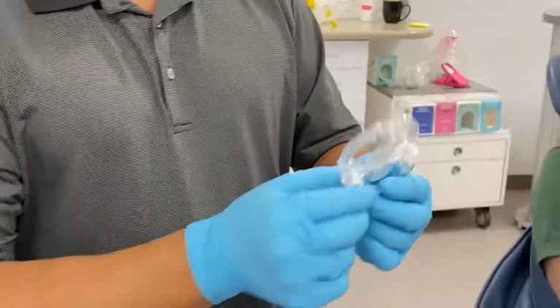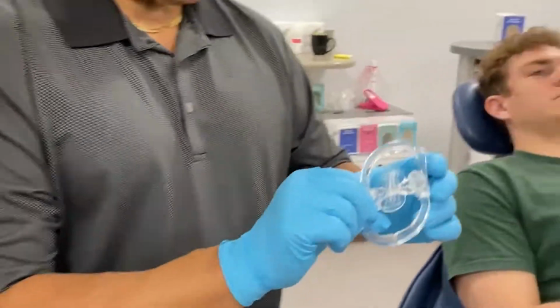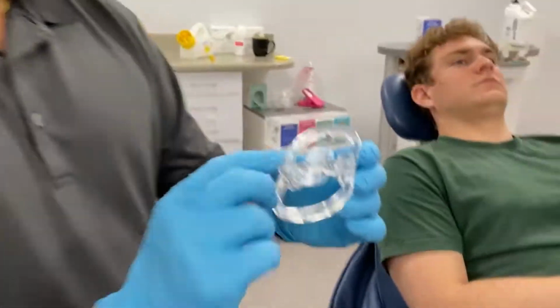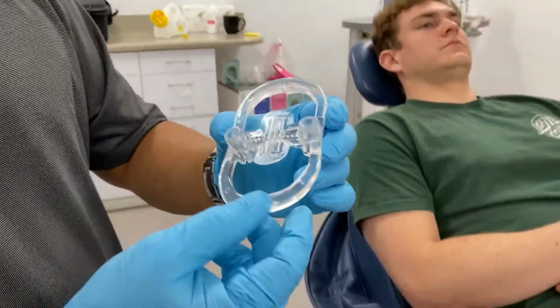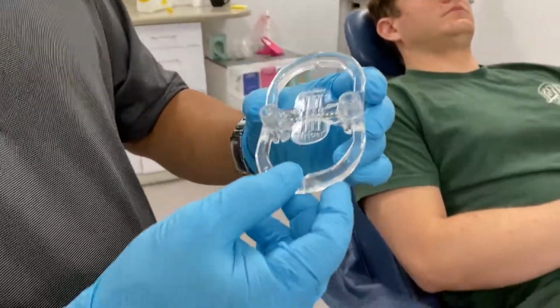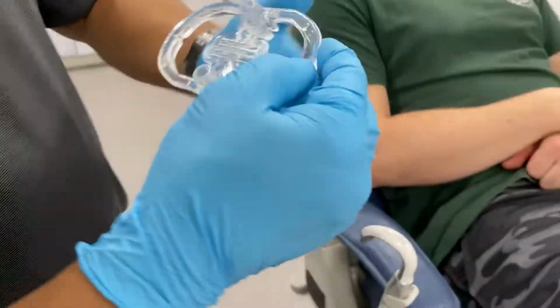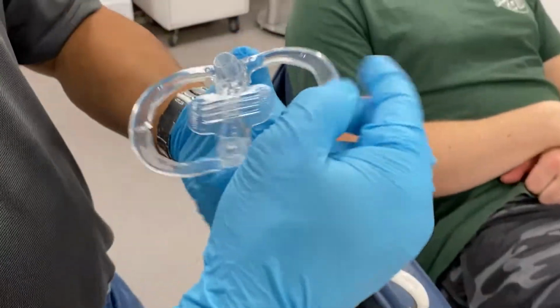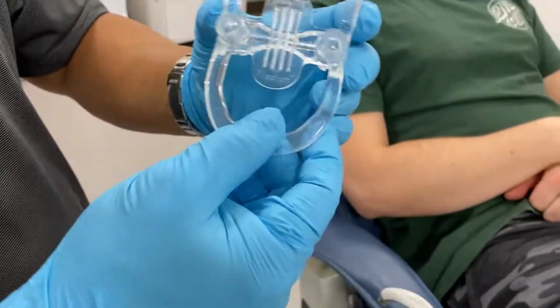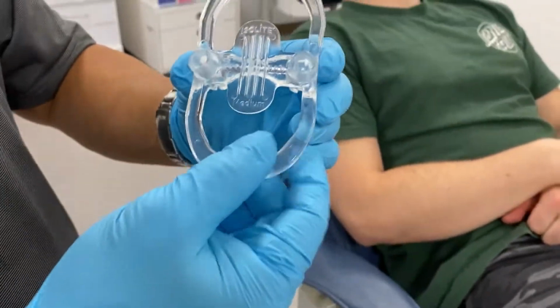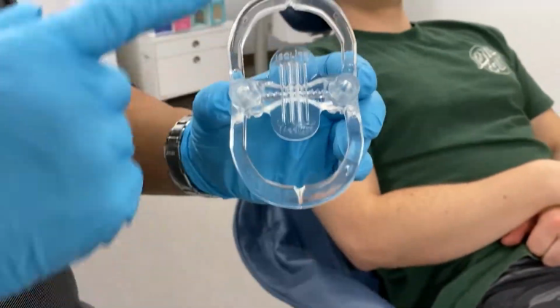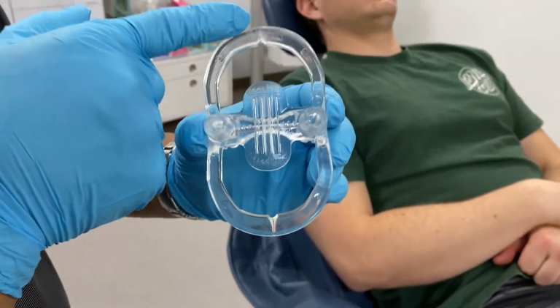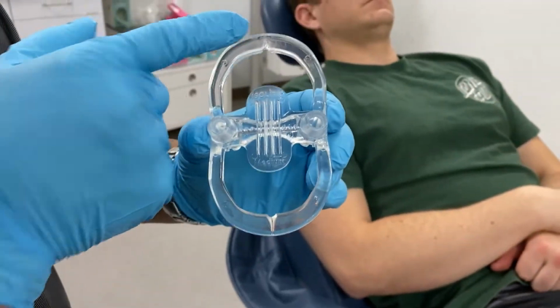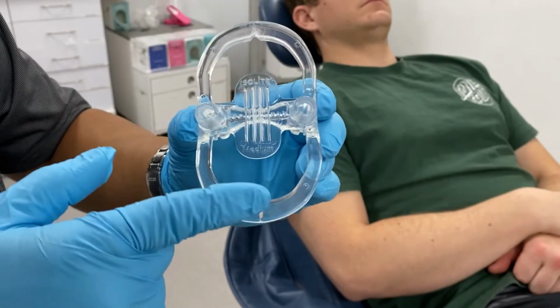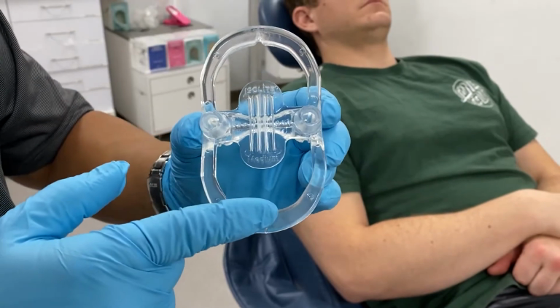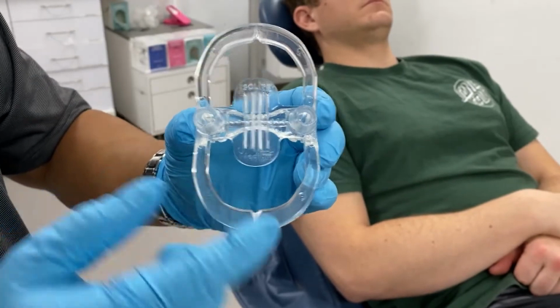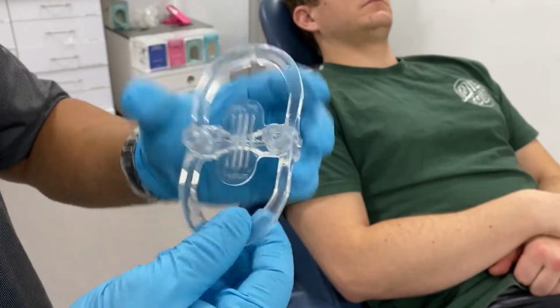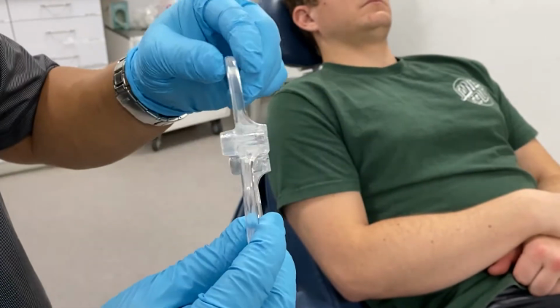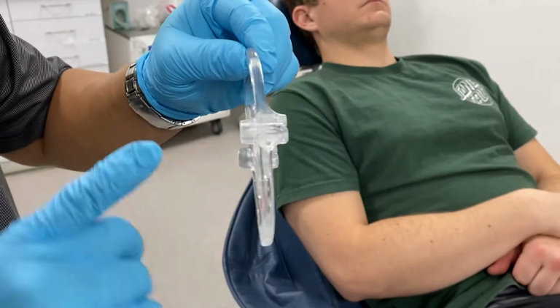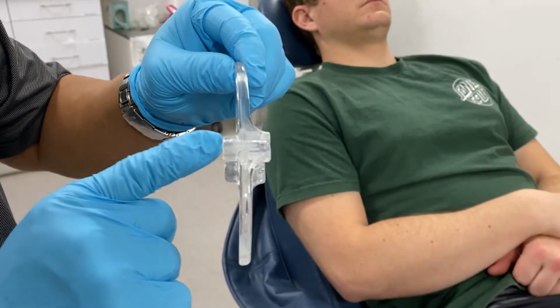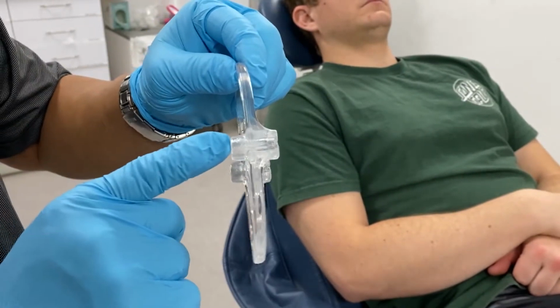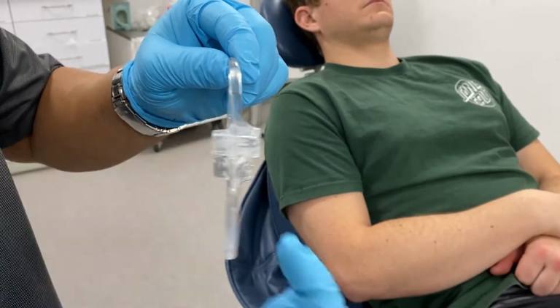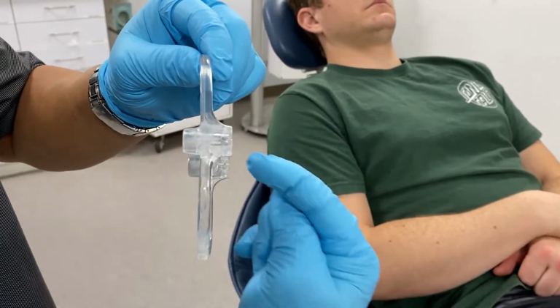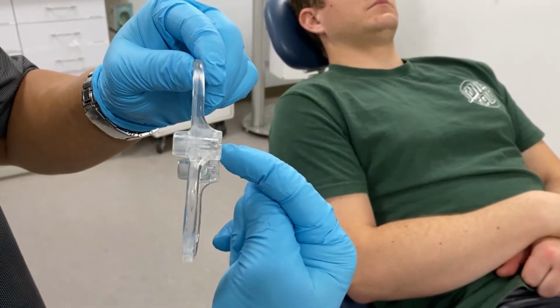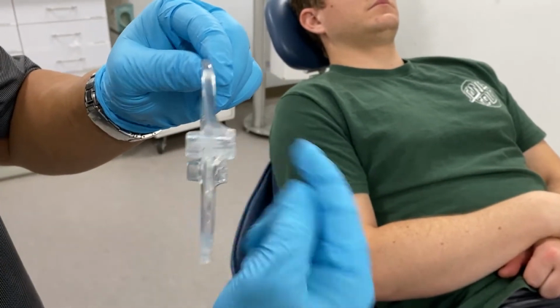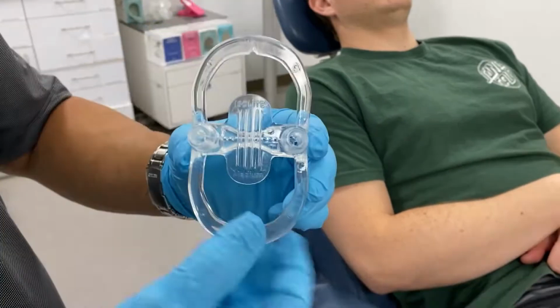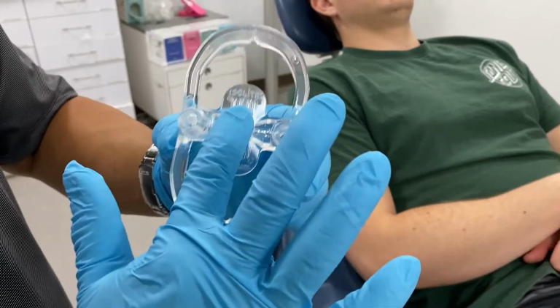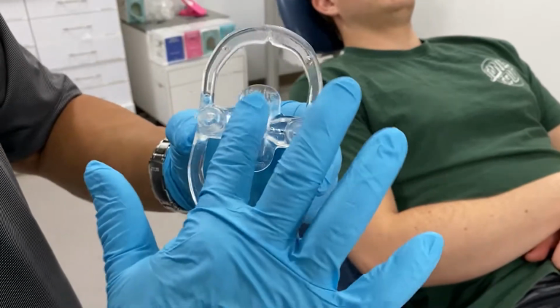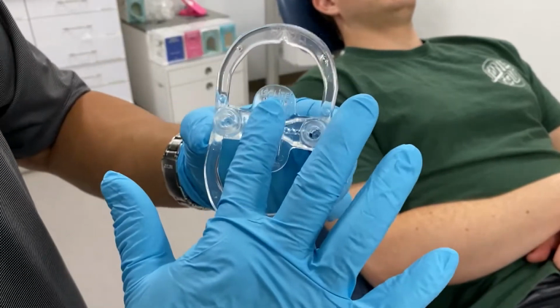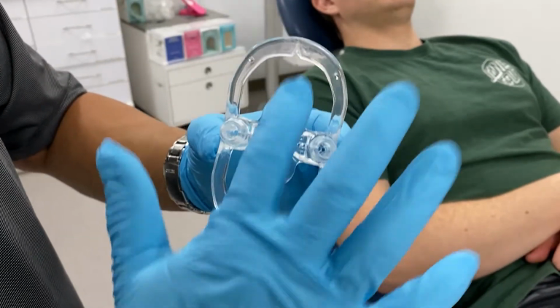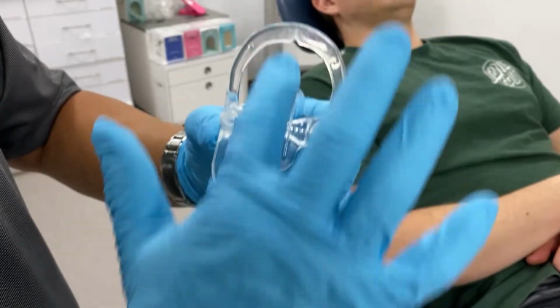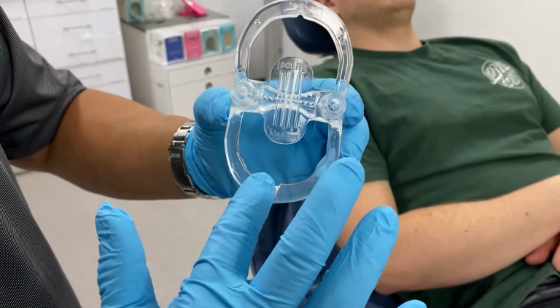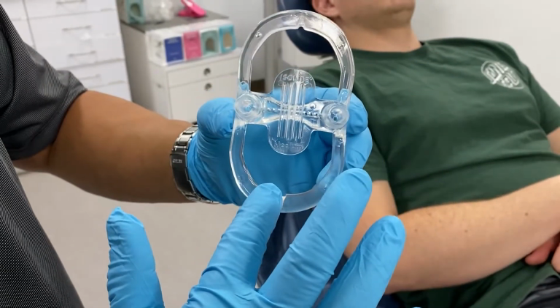Every one of the Isolite anterior mouthpieces are shaped the same way. There's no difference between the upper and lower, but there is a difference between the front and the back. This is your tongue guard and these are your lip retractors.